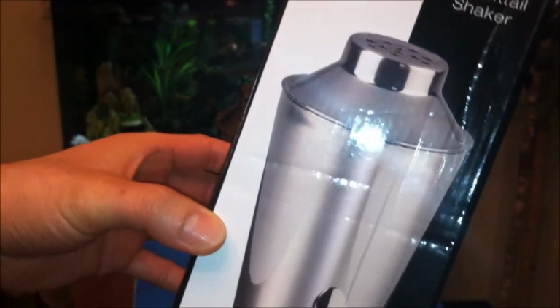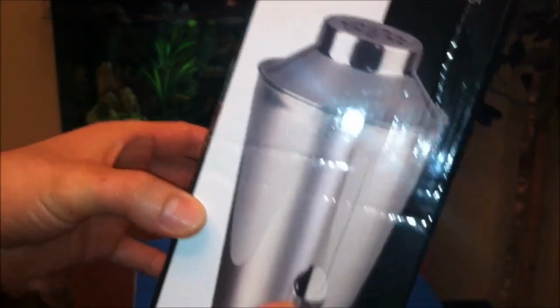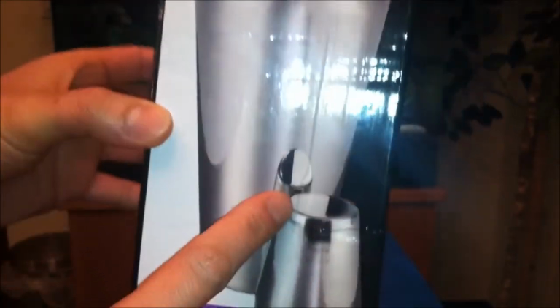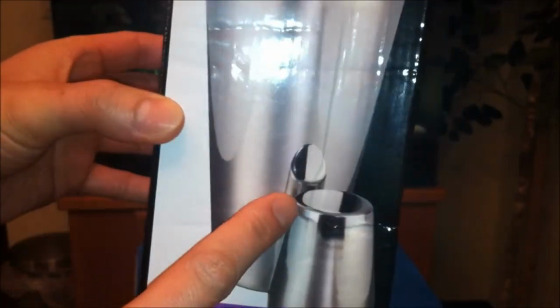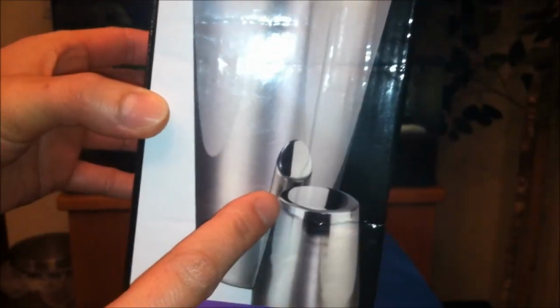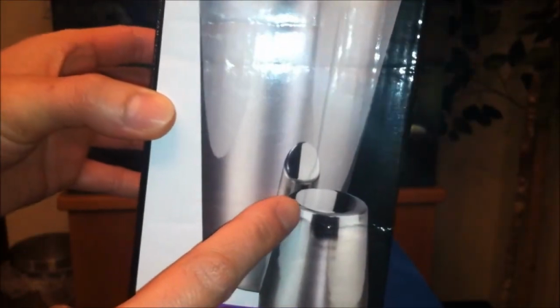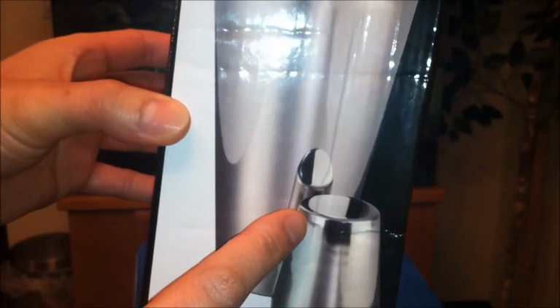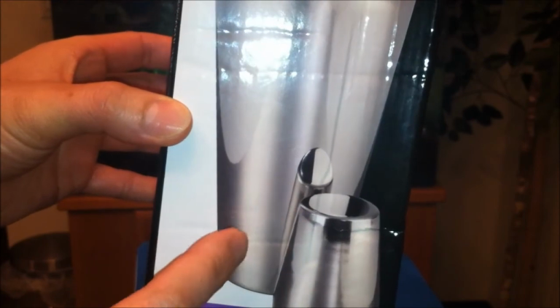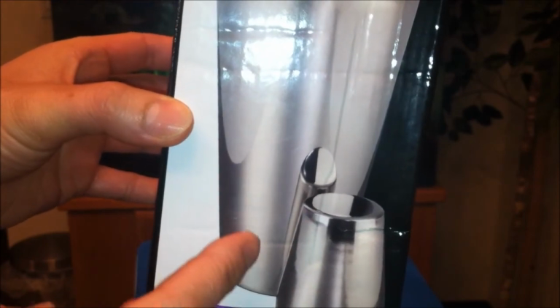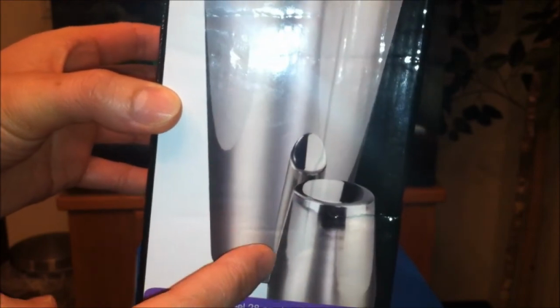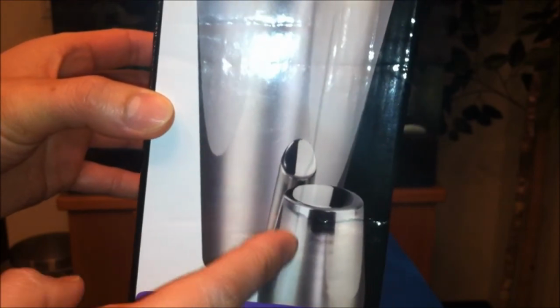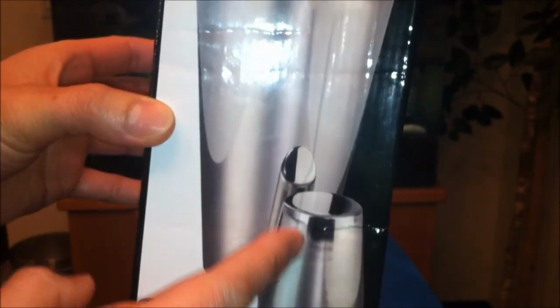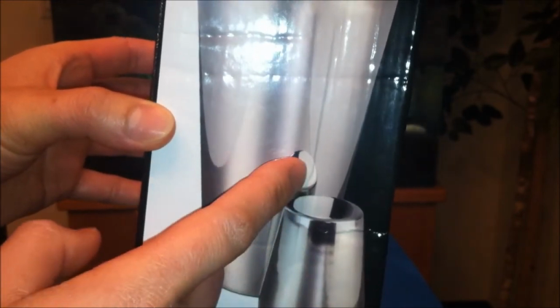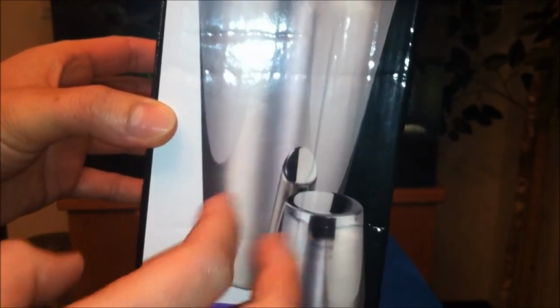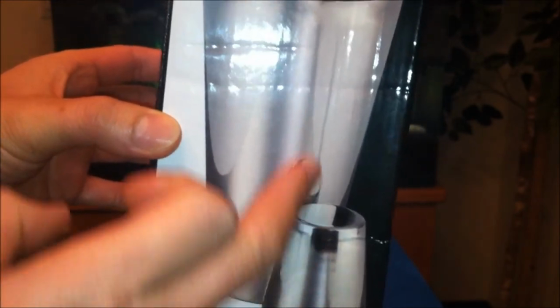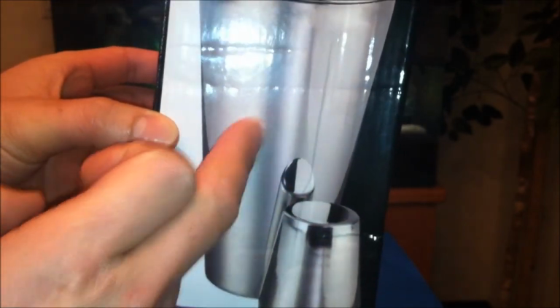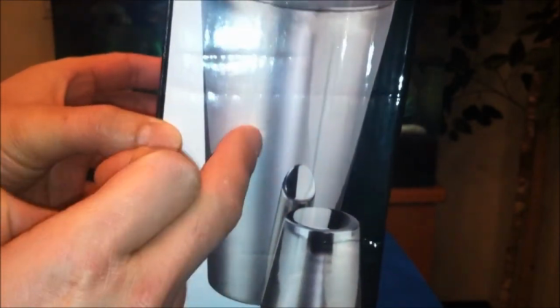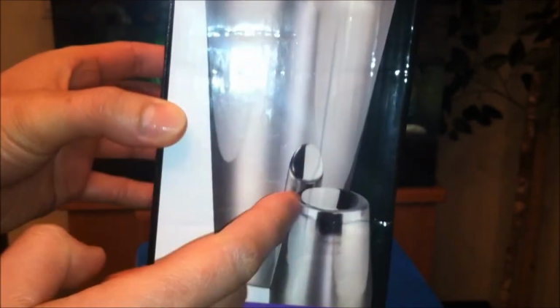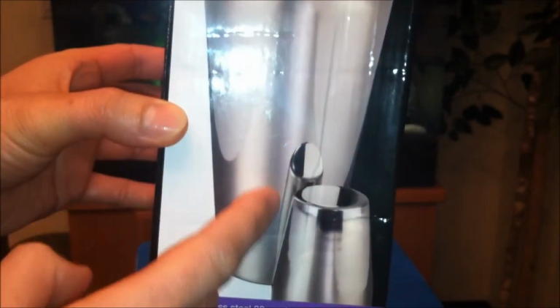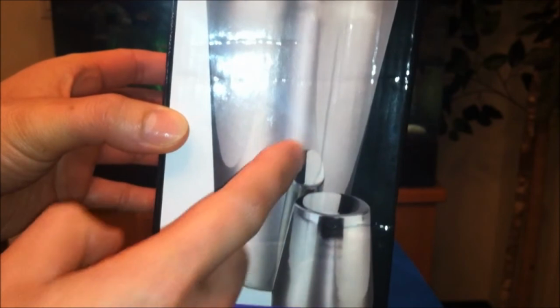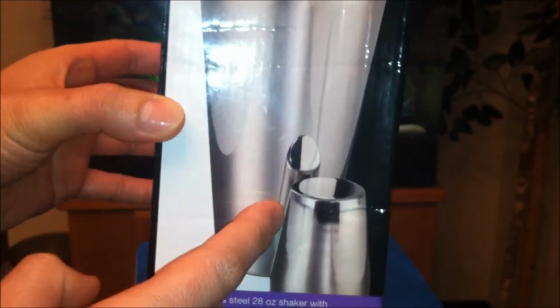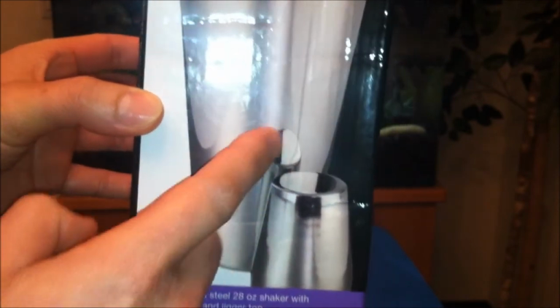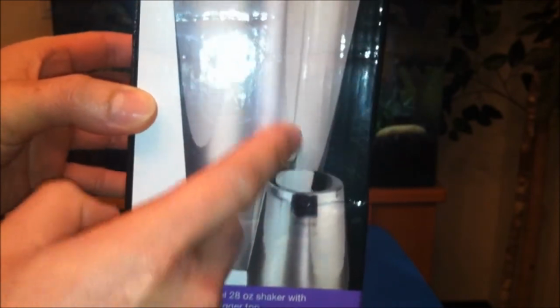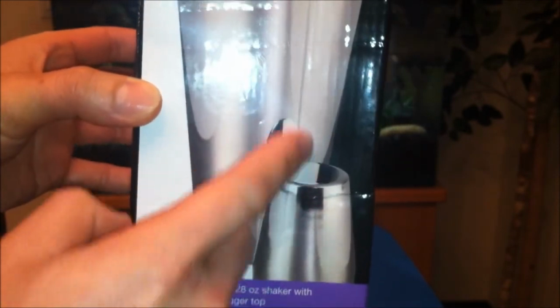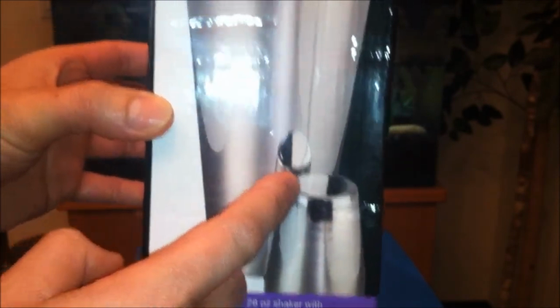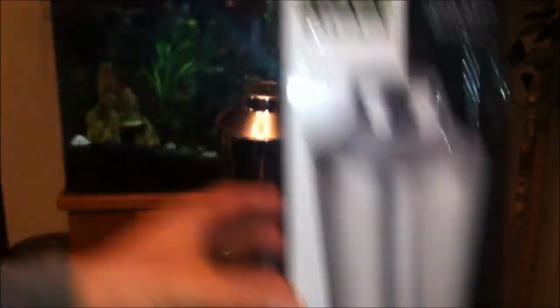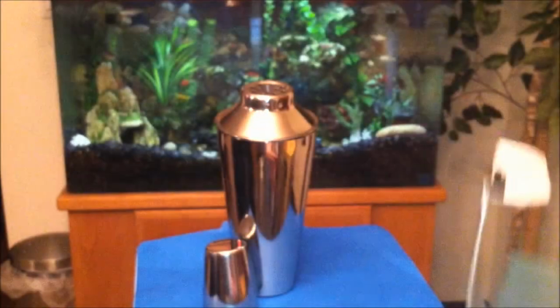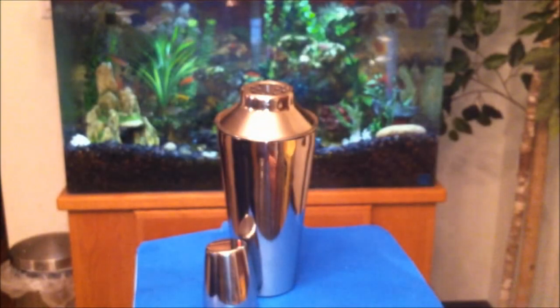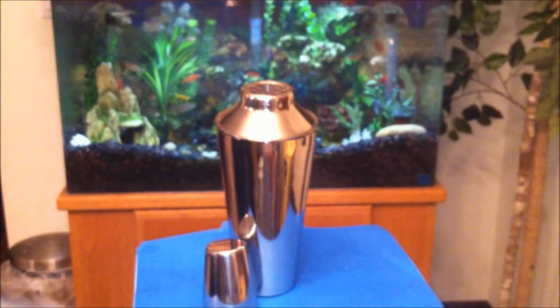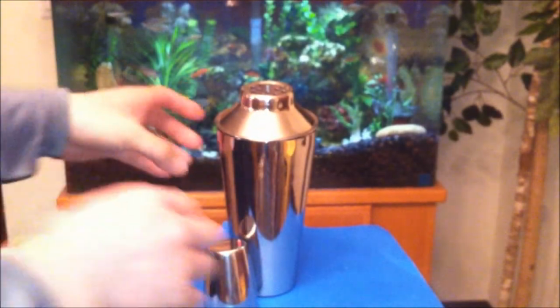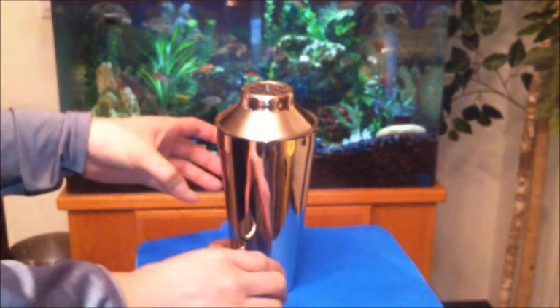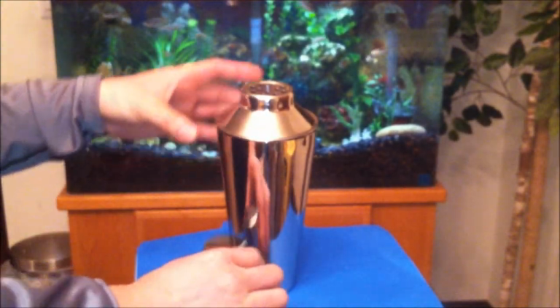Oh, I'm so stupid — that's actually the reflection off this. I thought this was like a totally different part. That's hilarious.